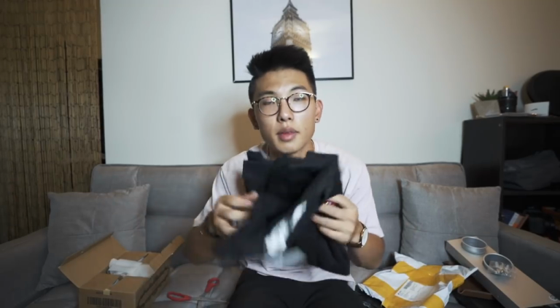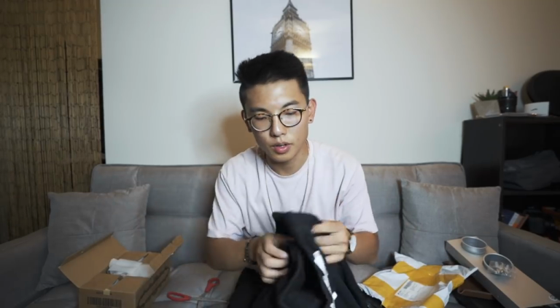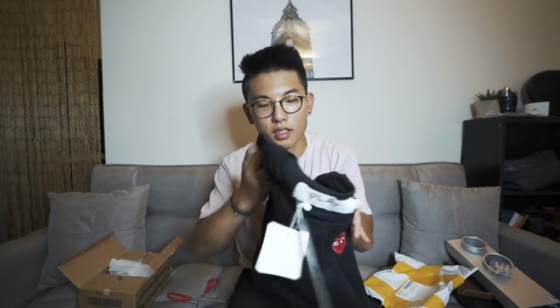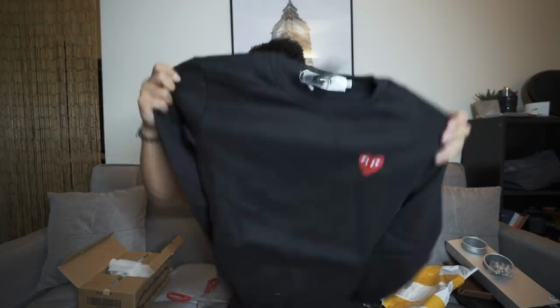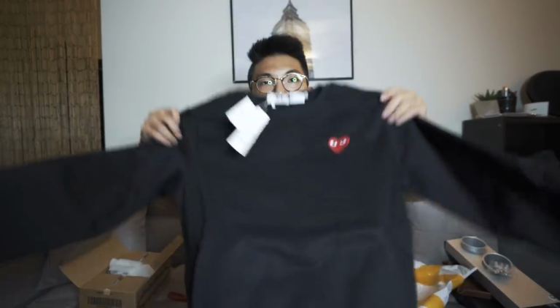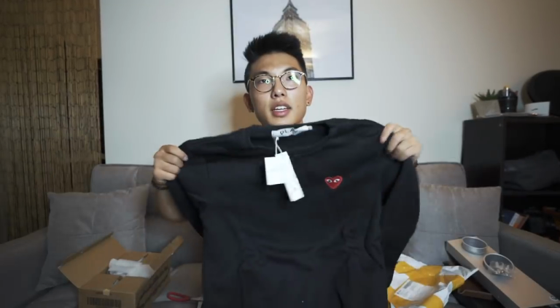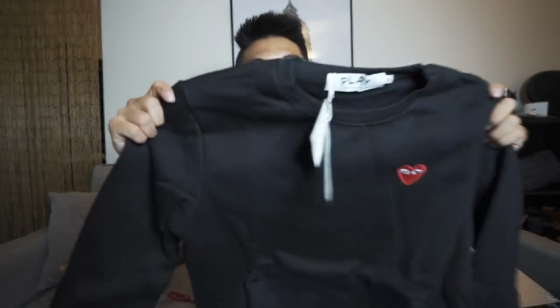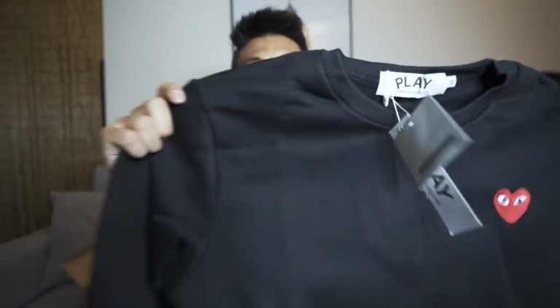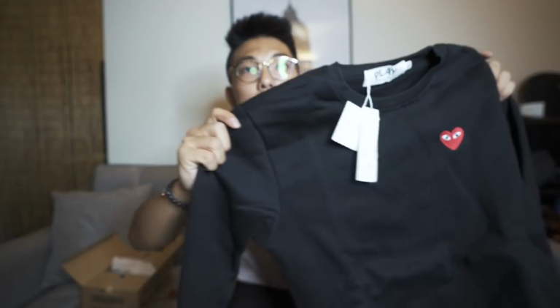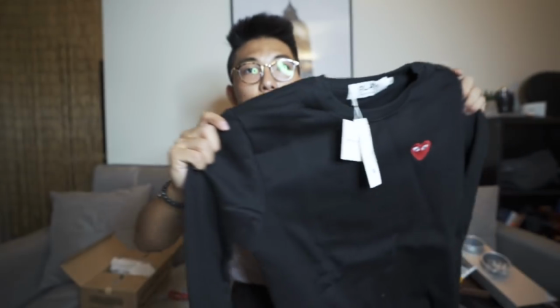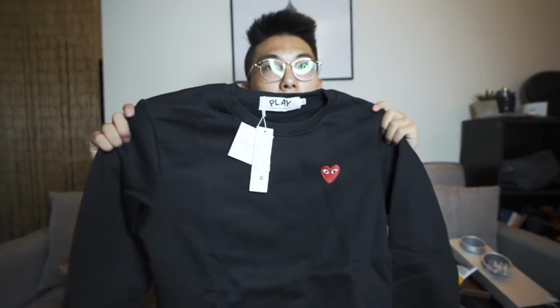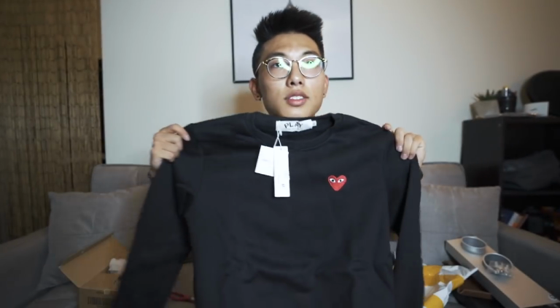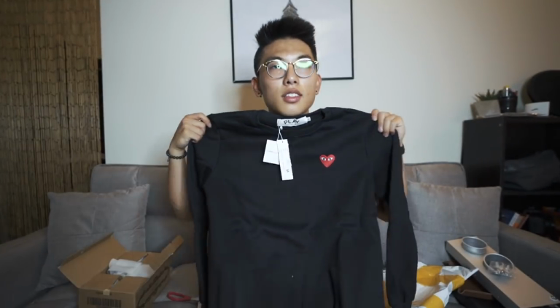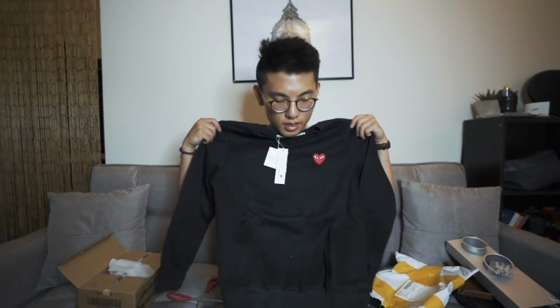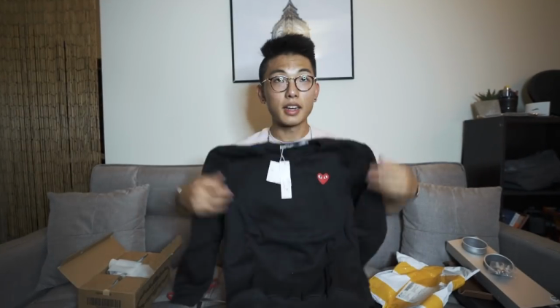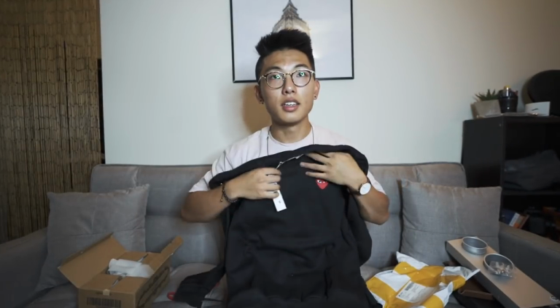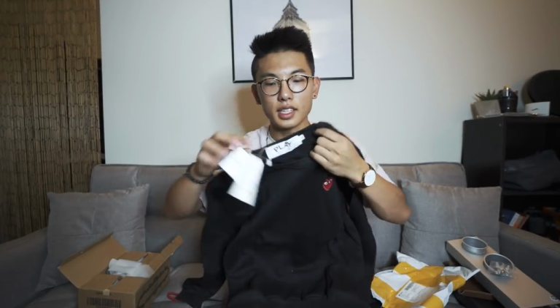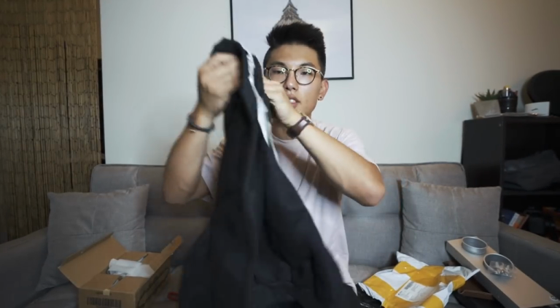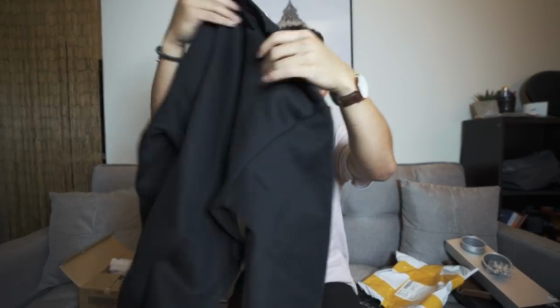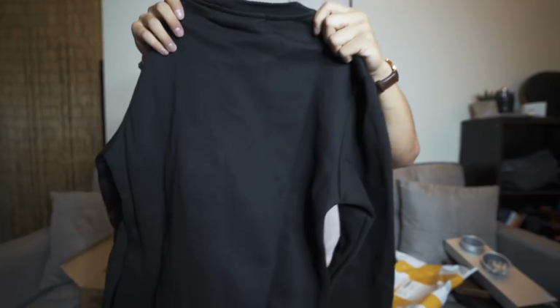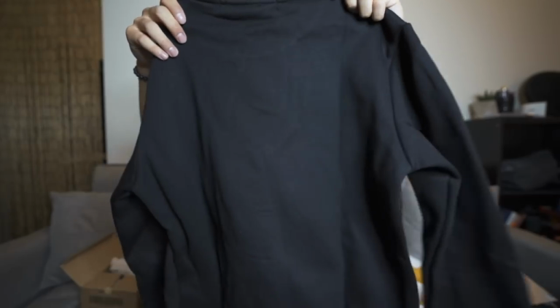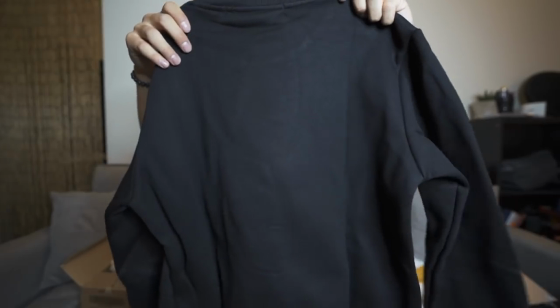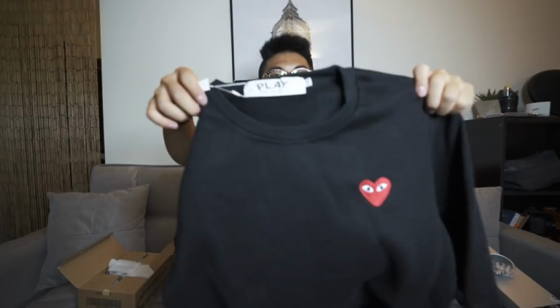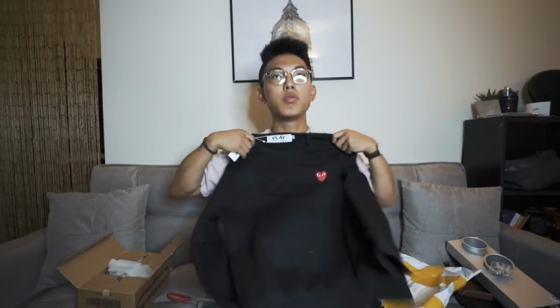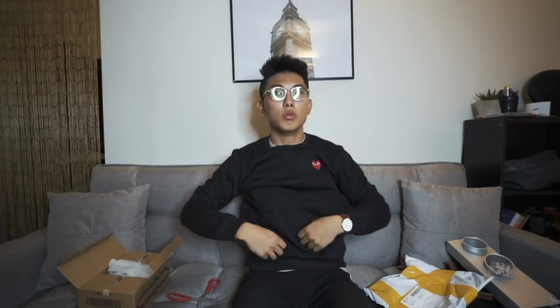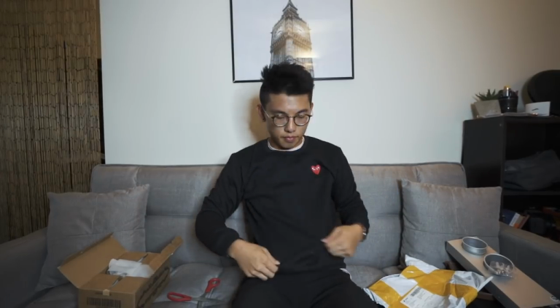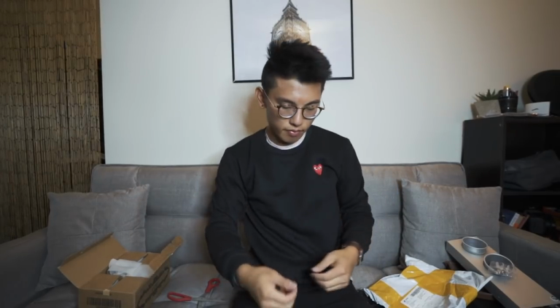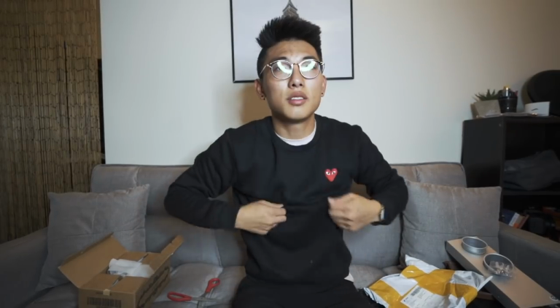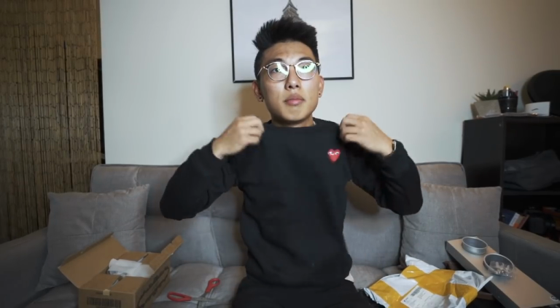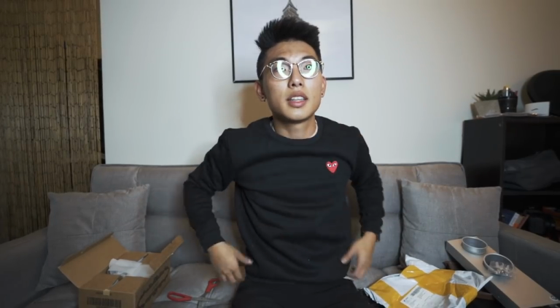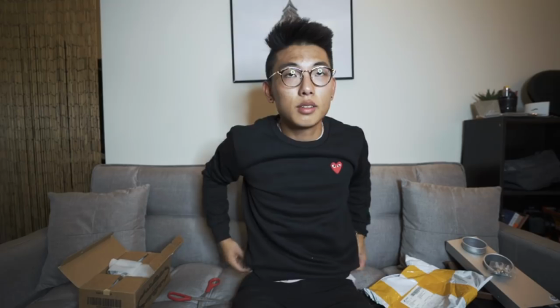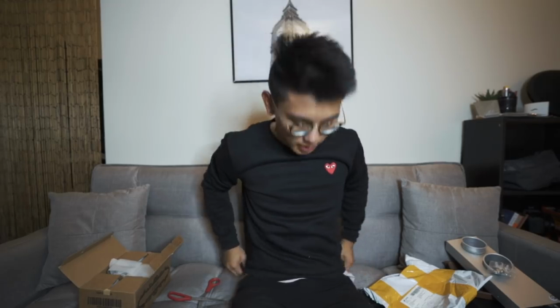This is something I ordered on eBay — it's the CDG Comme des Garçons black hoodie. It's actually pretty nice, it's fly. It's a little tight, but I think that's how you're supposed to wear it.